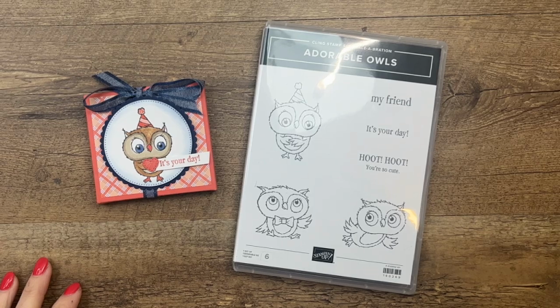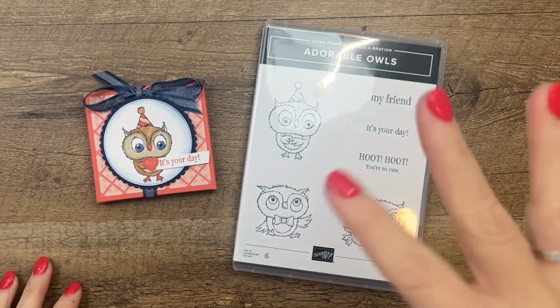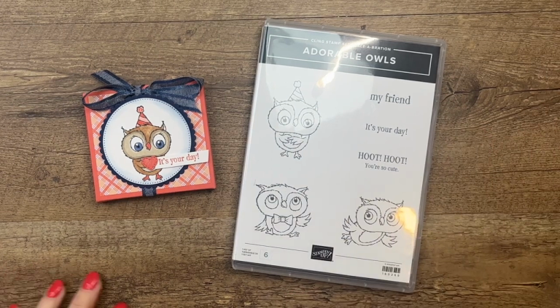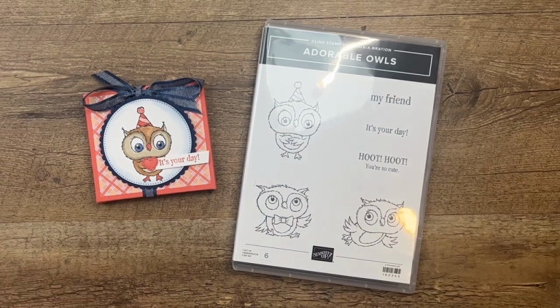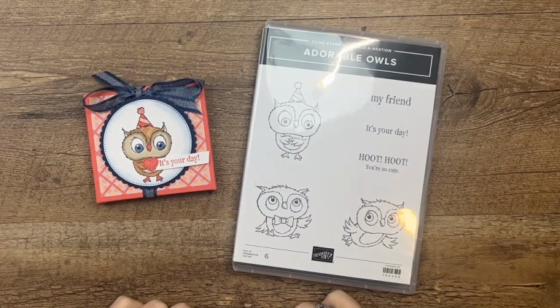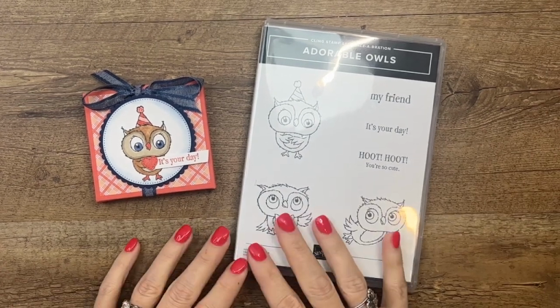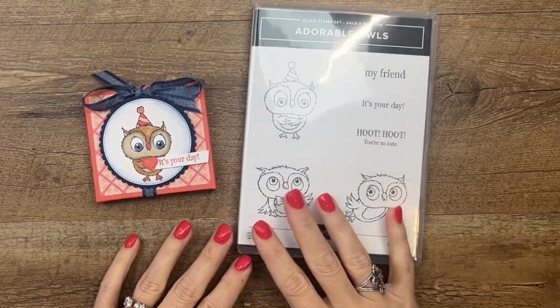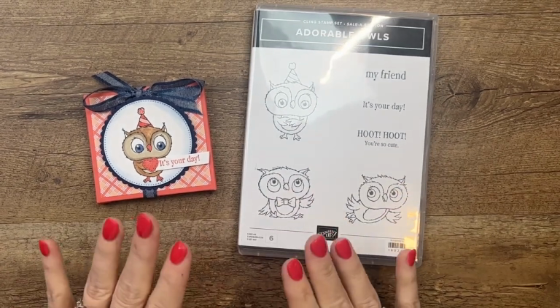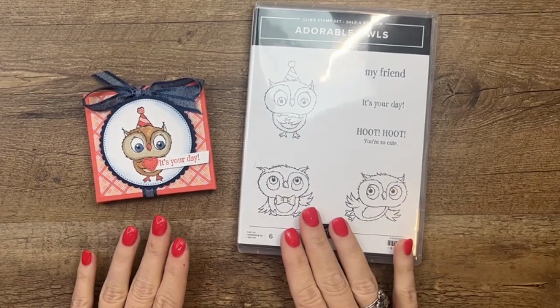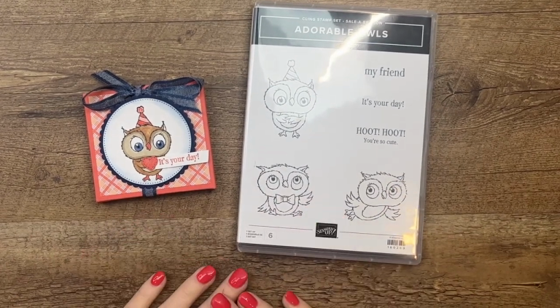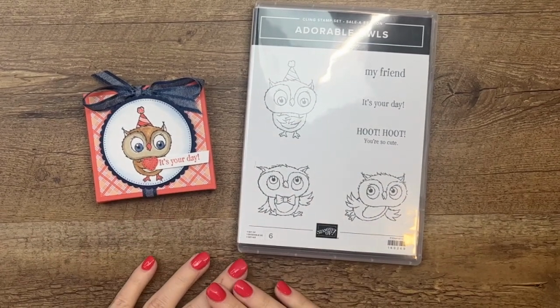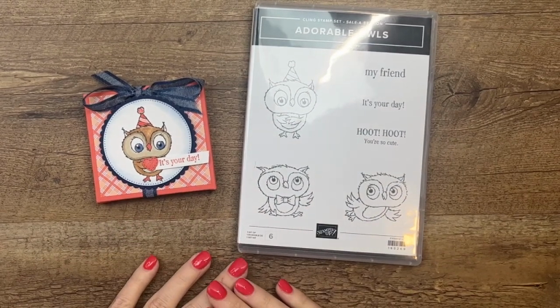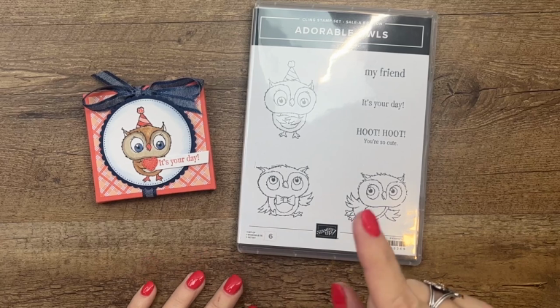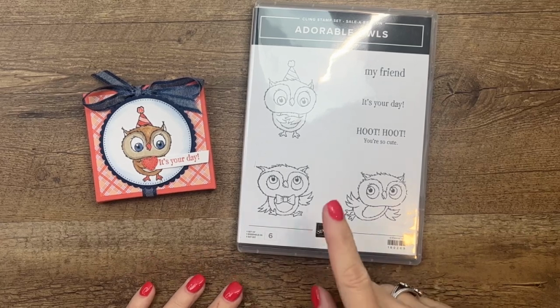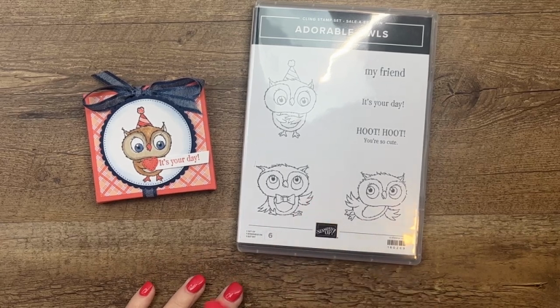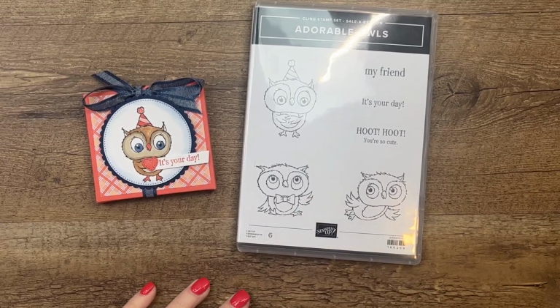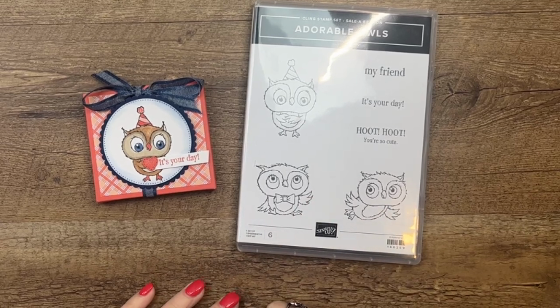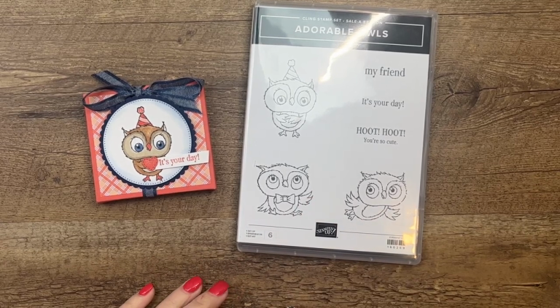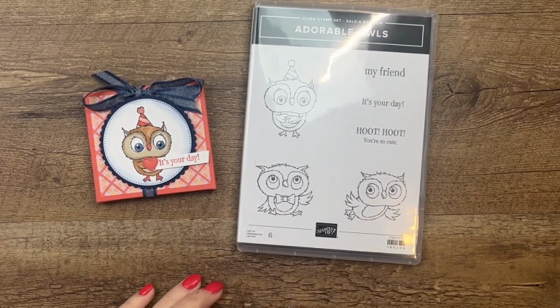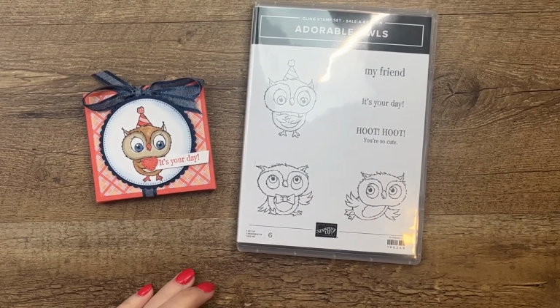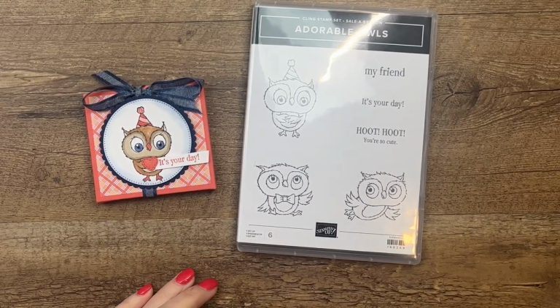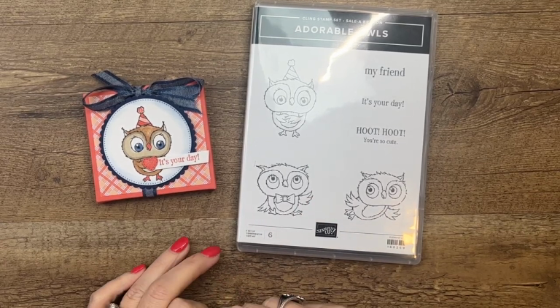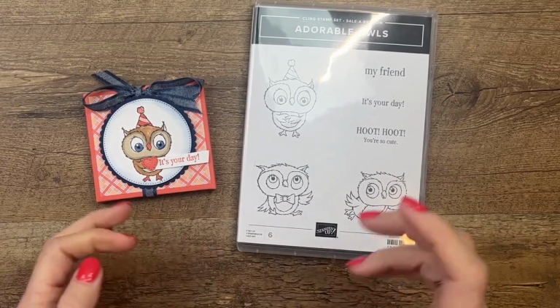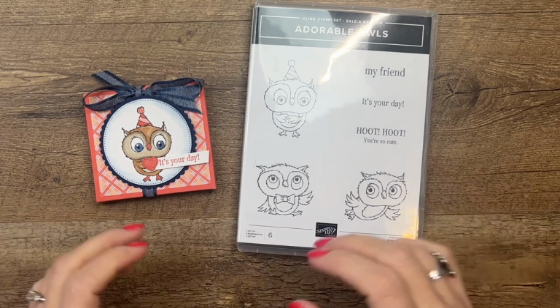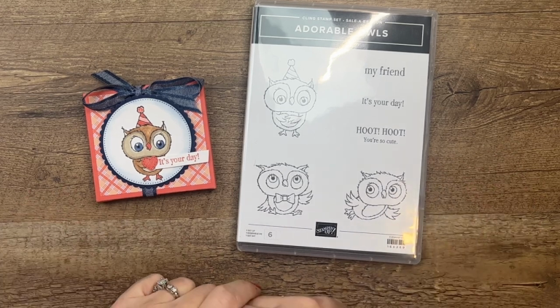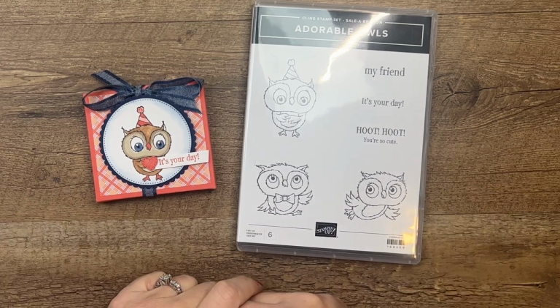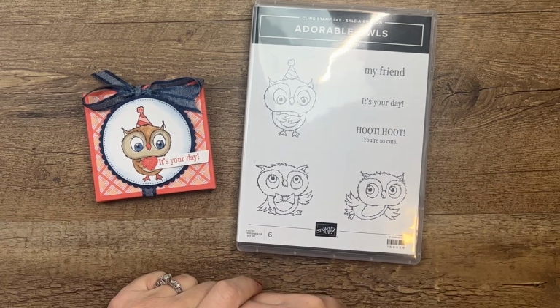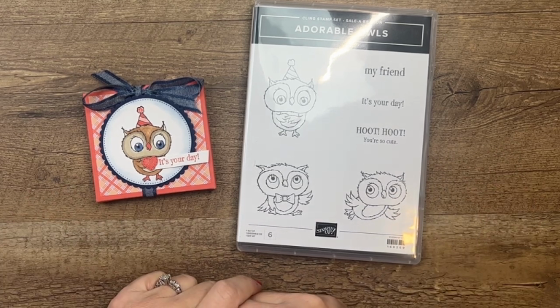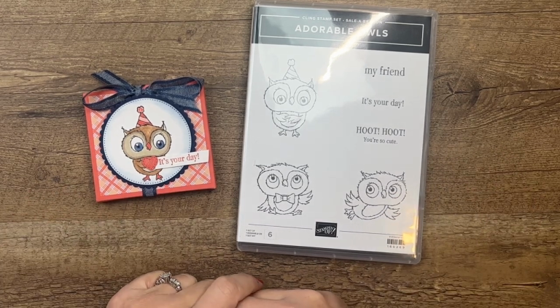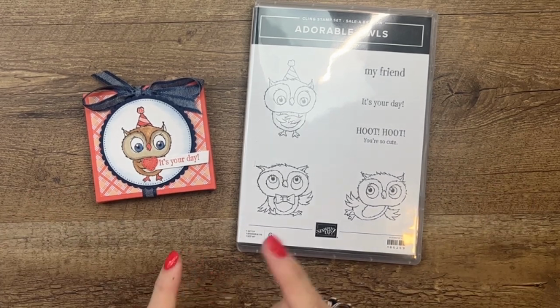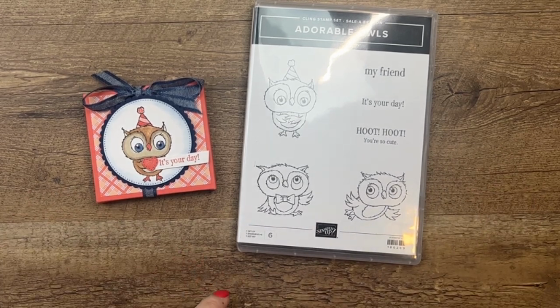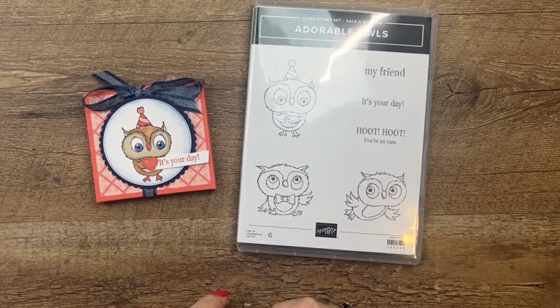Hey everybody, Erica Sirwin here from Pink Buckaroo Designs. We've got a cute Adorable Owls project for you. The Adorable Owls is a celebration stamp set that is available for free with a $50 order in January and February 2023.